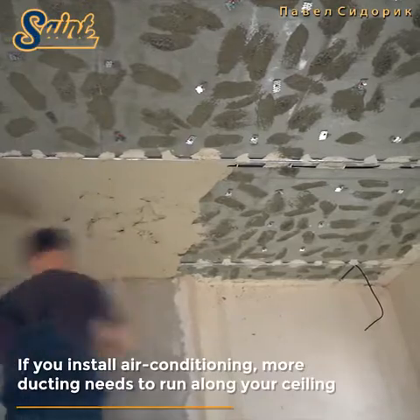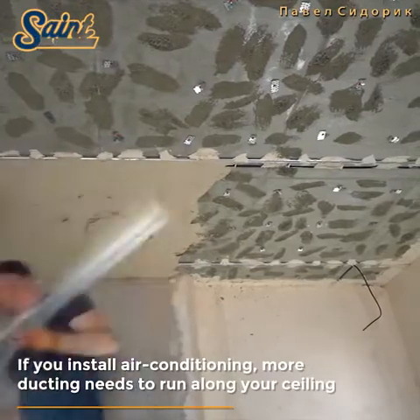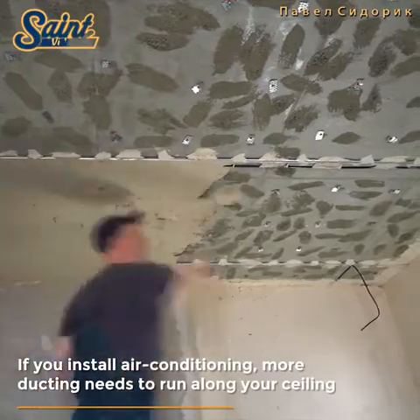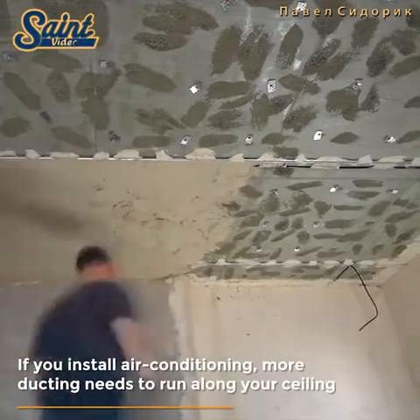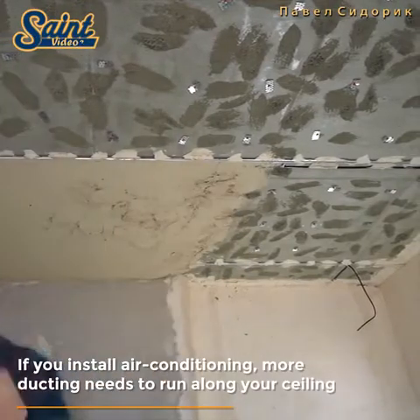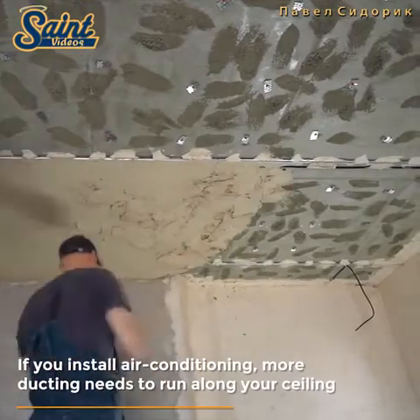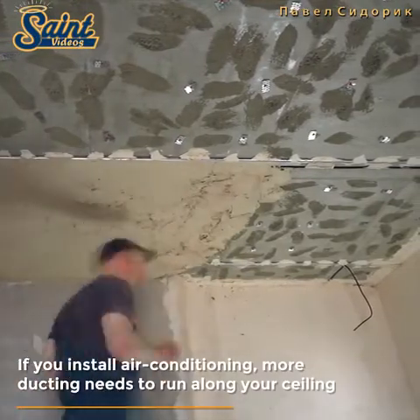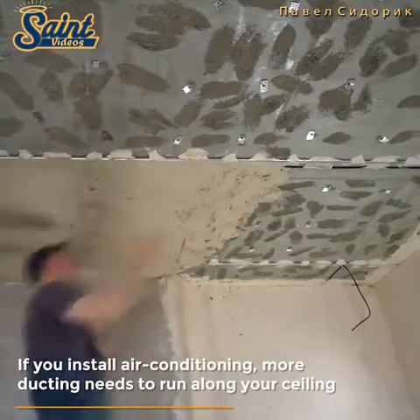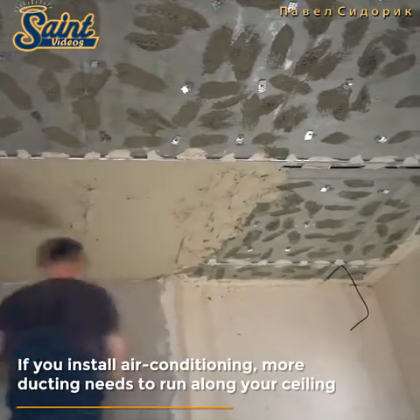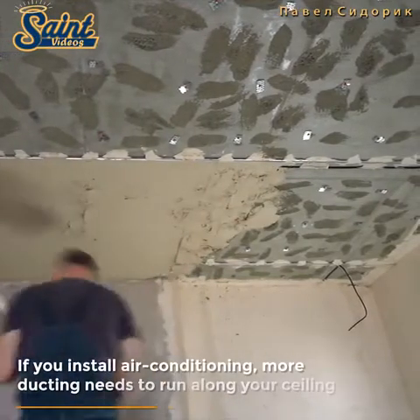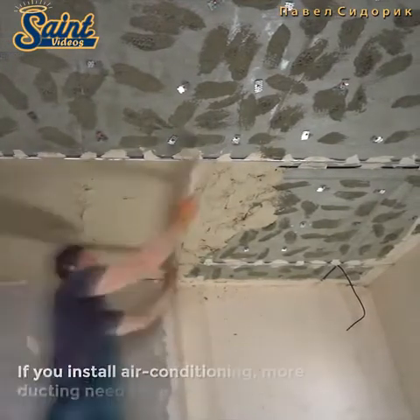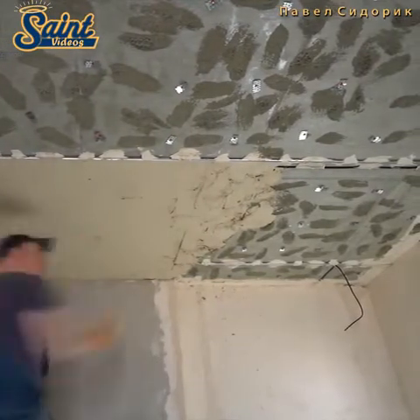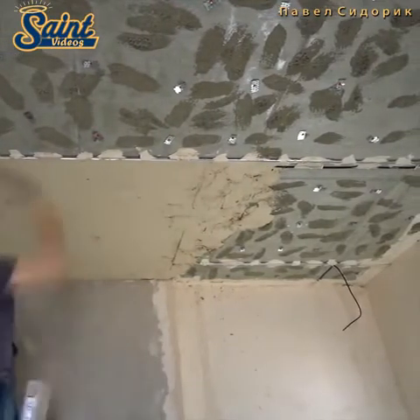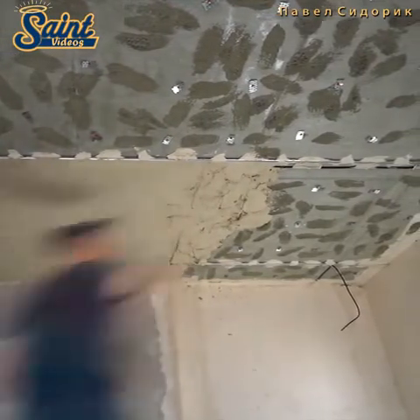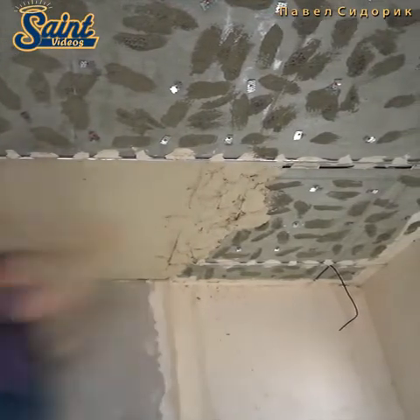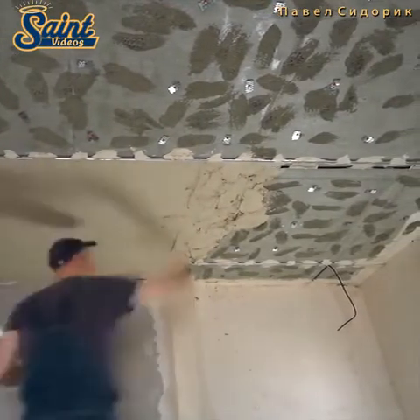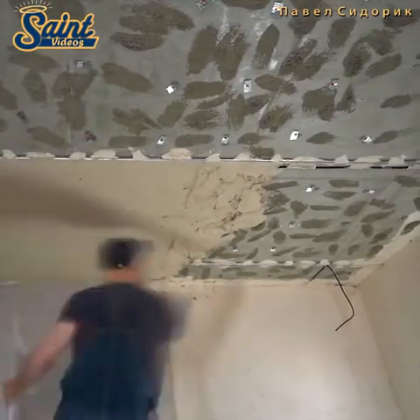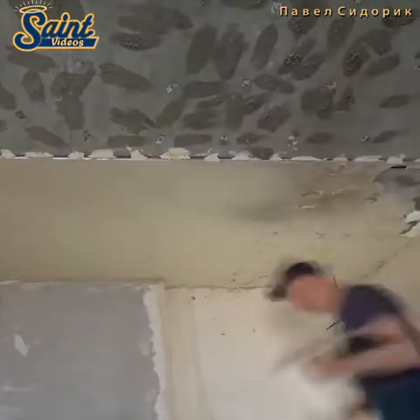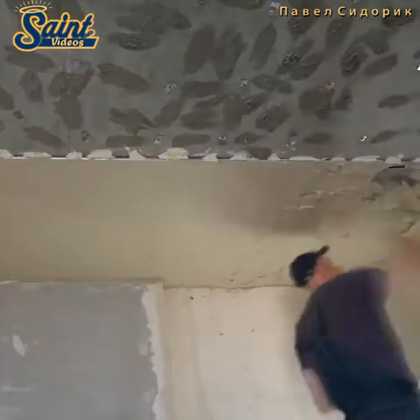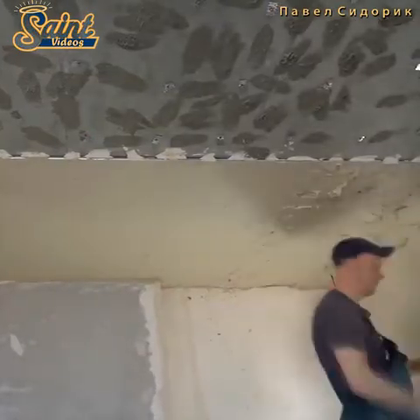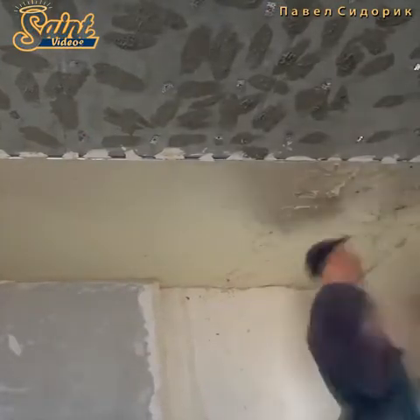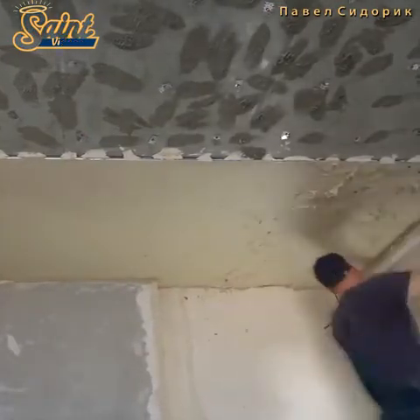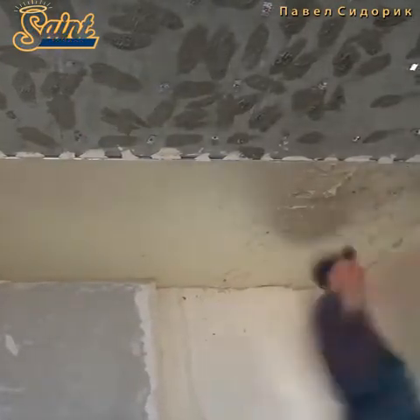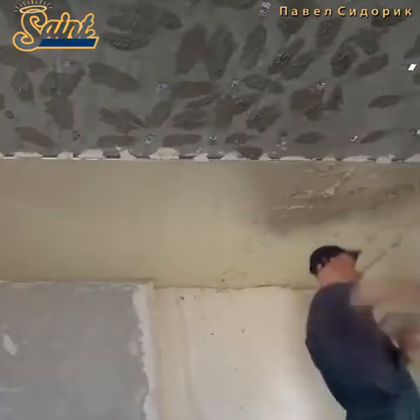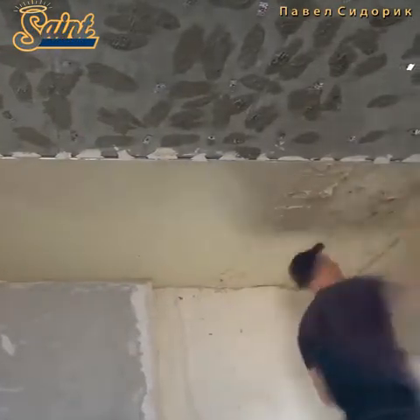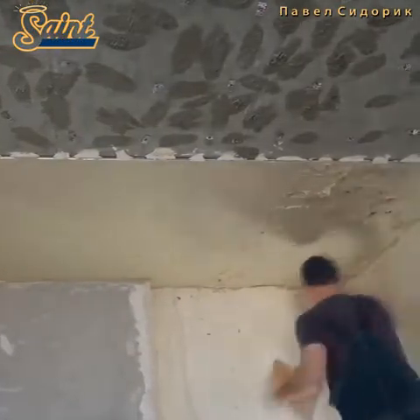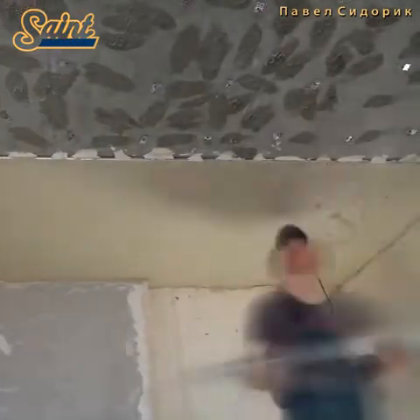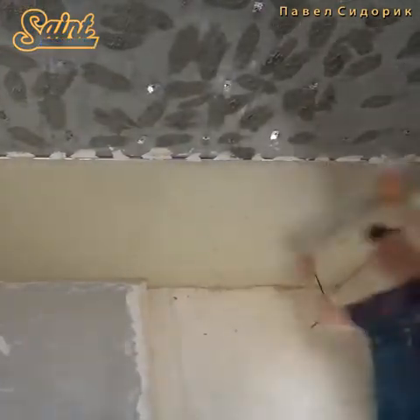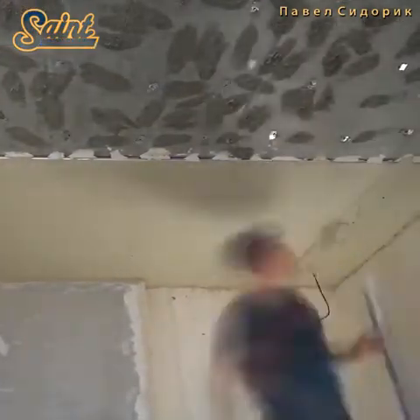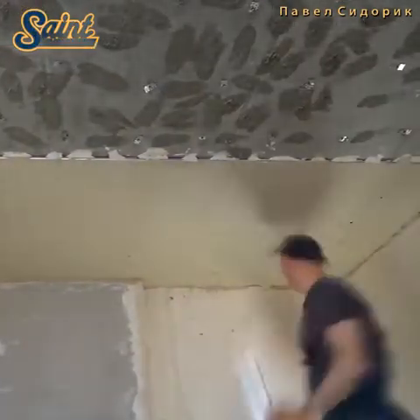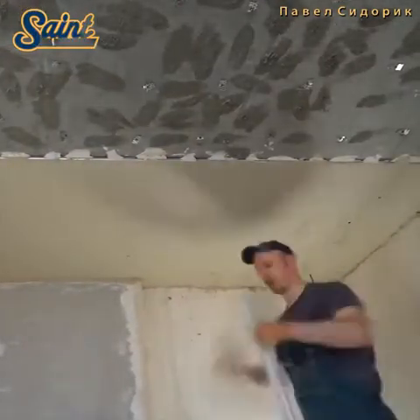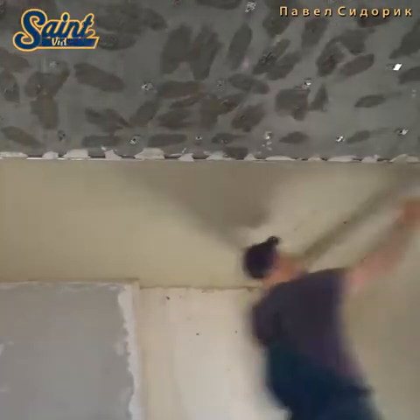Do you have uneven patches on your ceiling? Then you should sand these down first. You don't want the bumps of your old ceiling to carry over after you are finished your project.